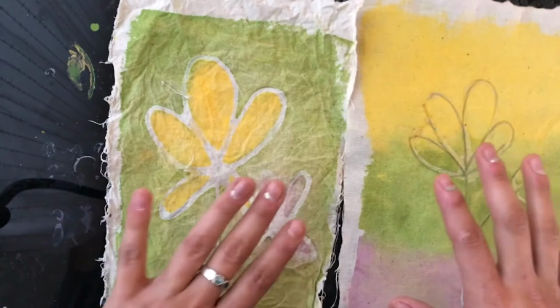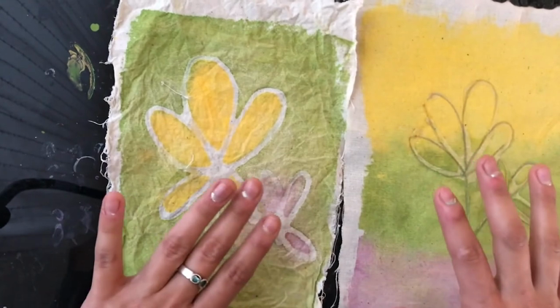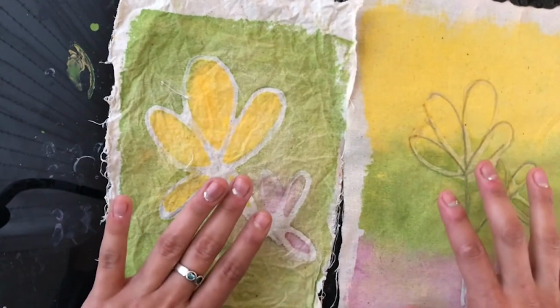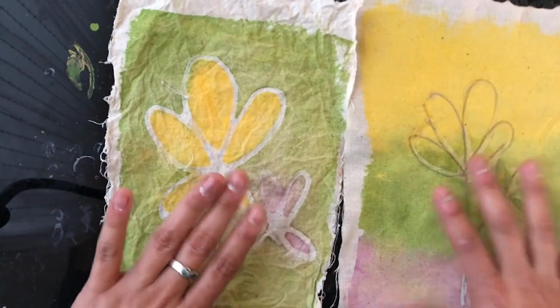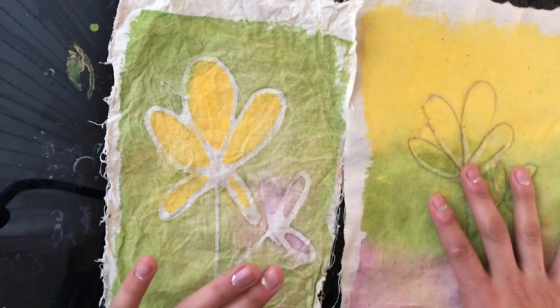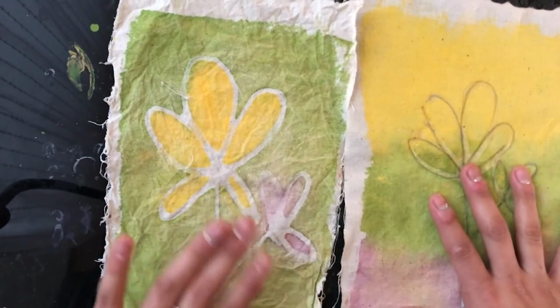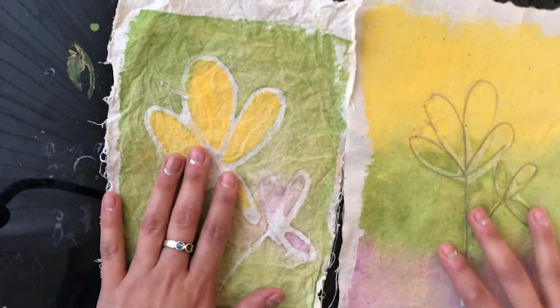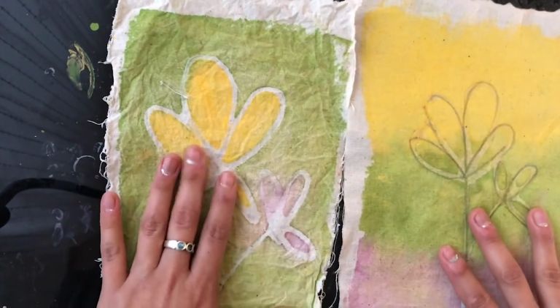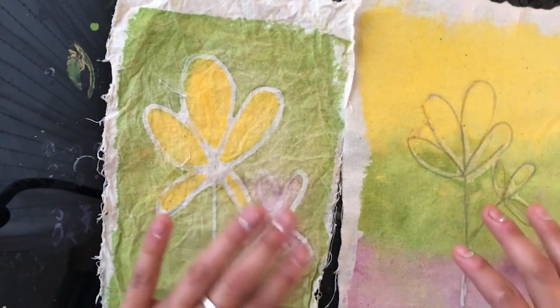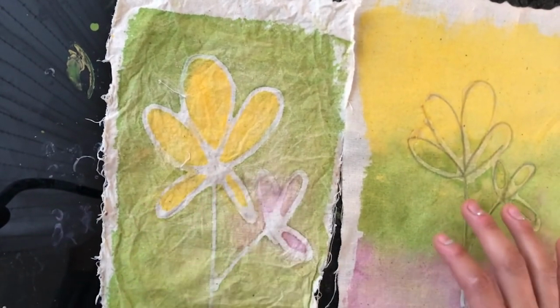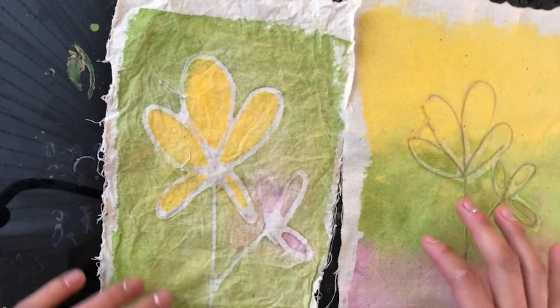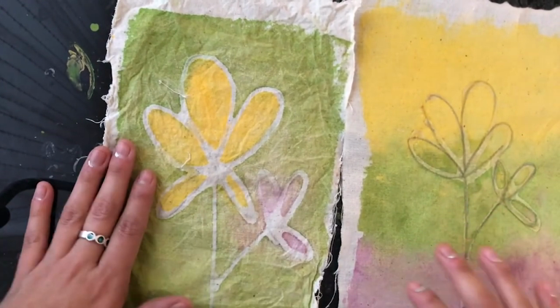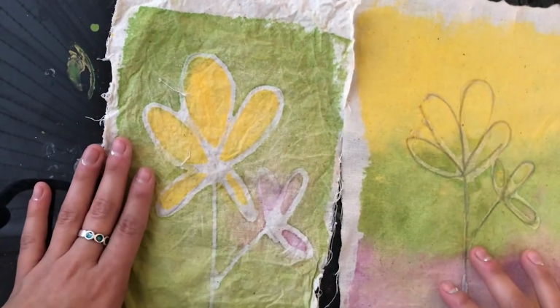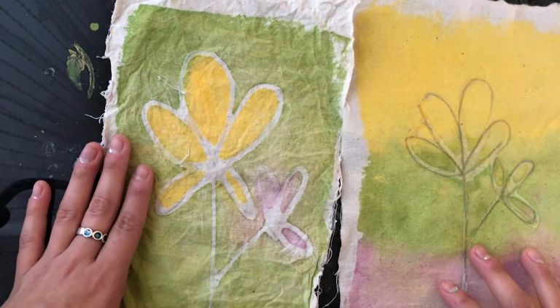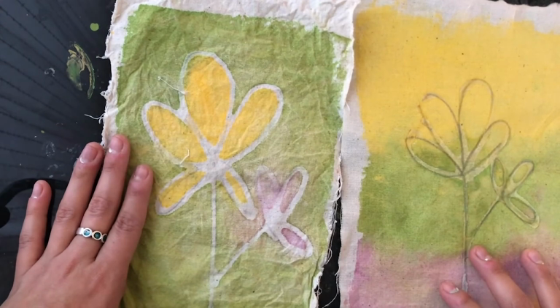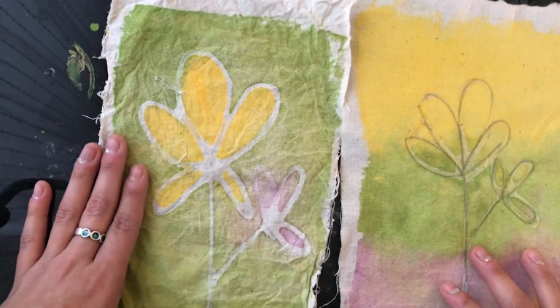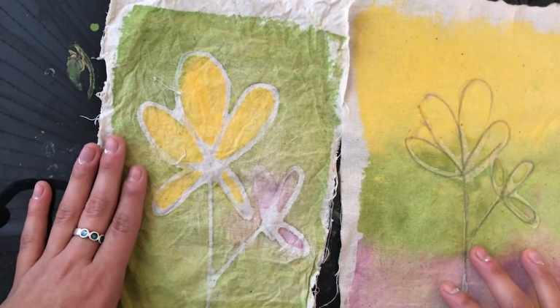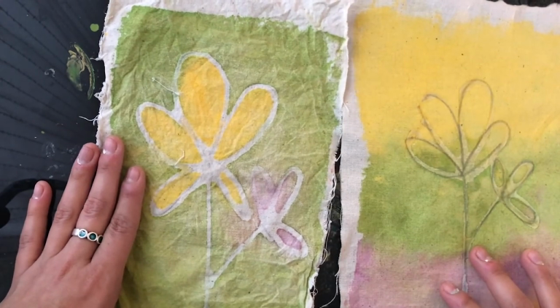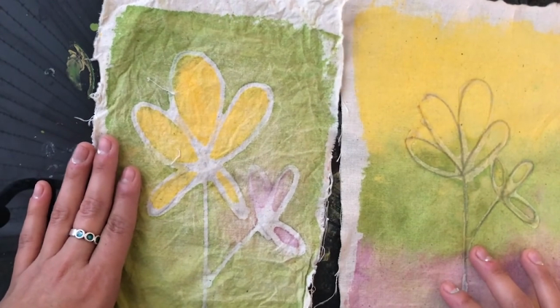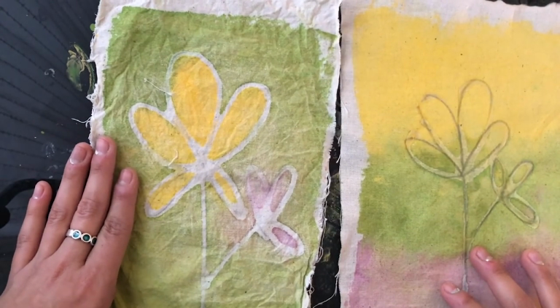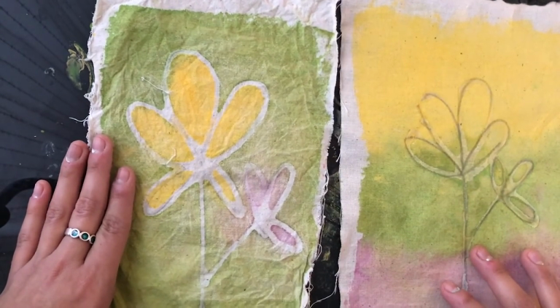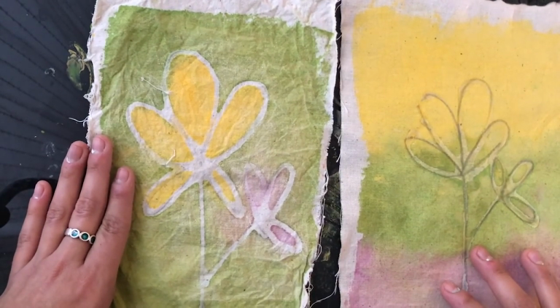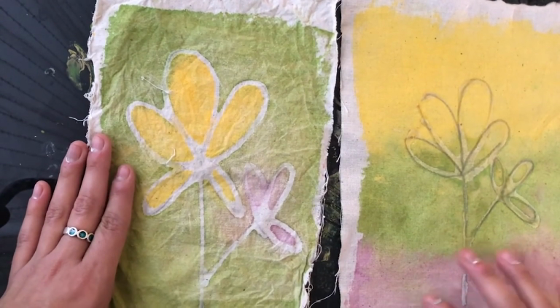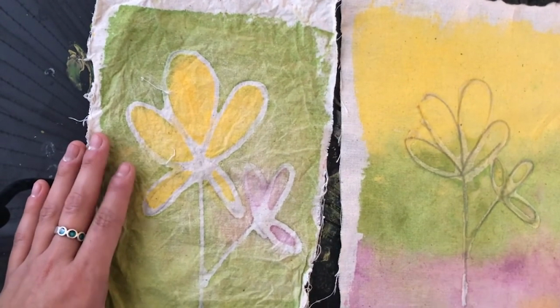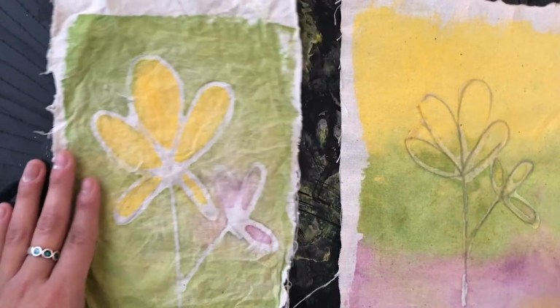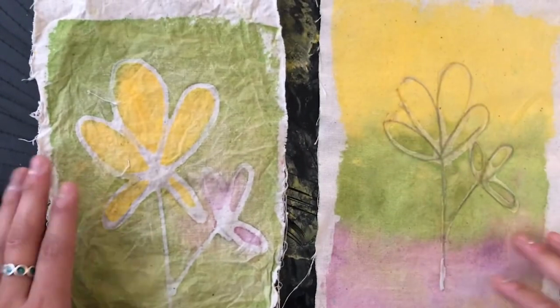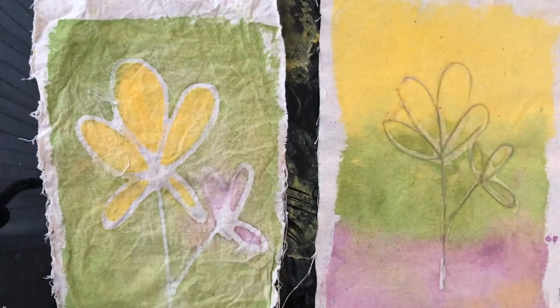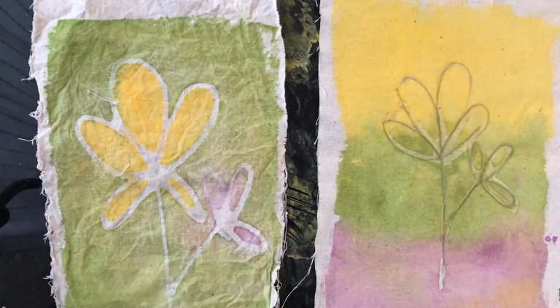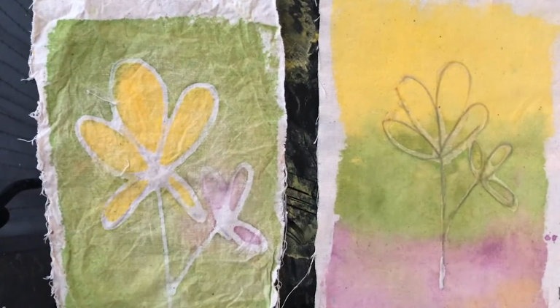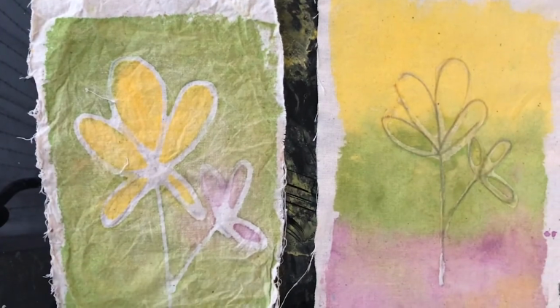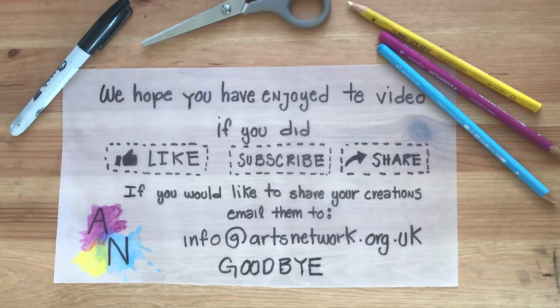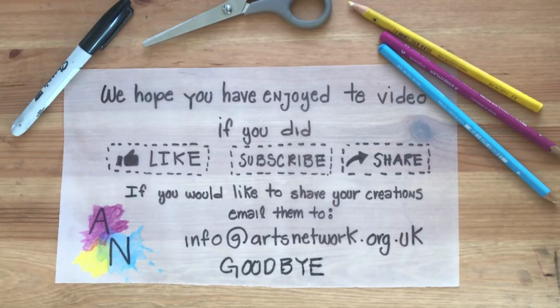Remember to share your creations with us — we would love to see them. I hope you're staying well, staying creative, and staying connected. Have a lovely day. Goodbye!